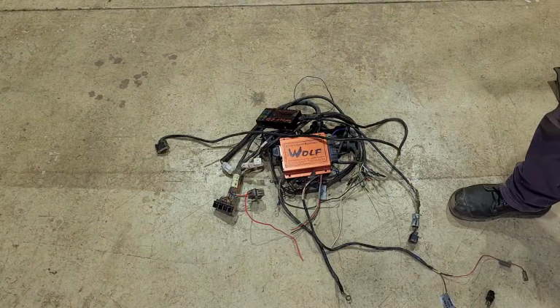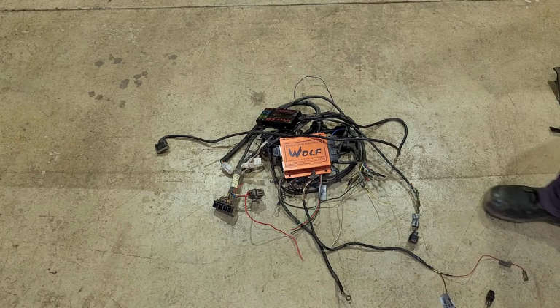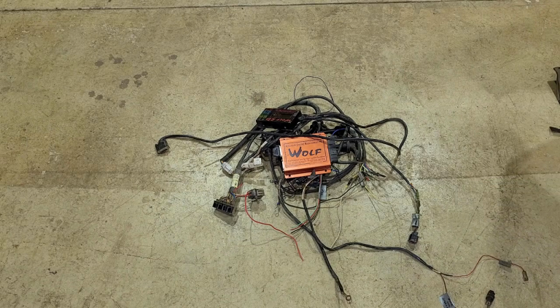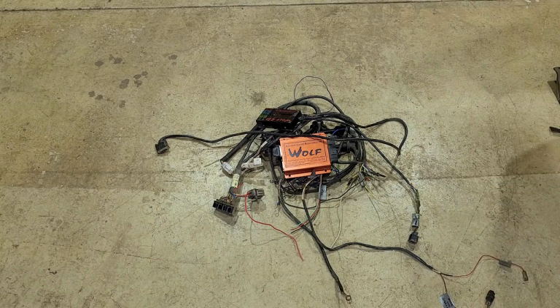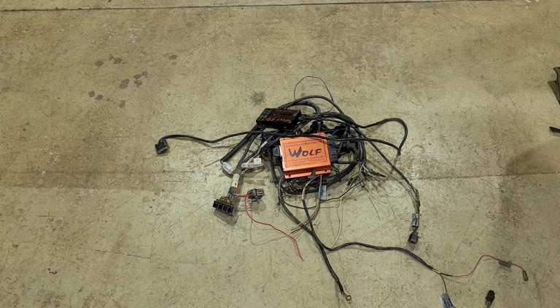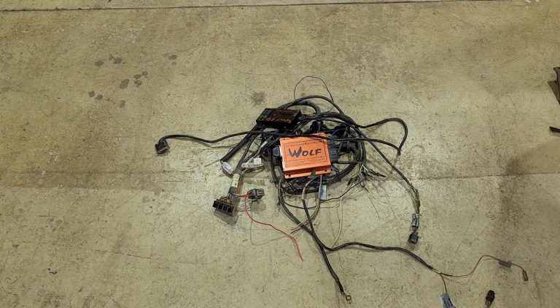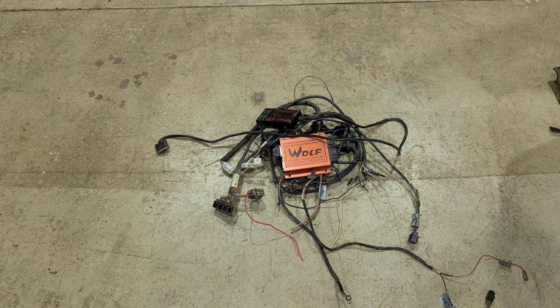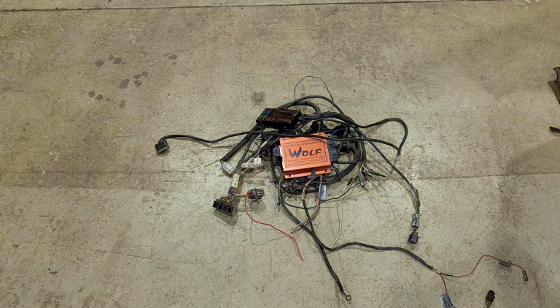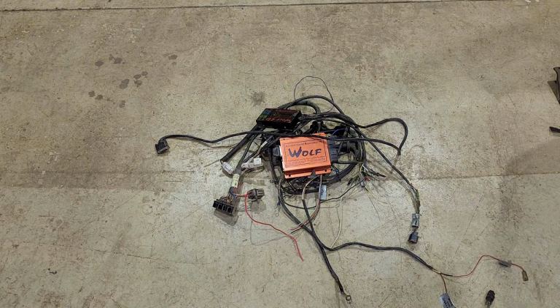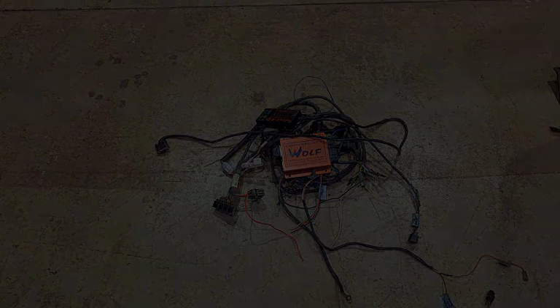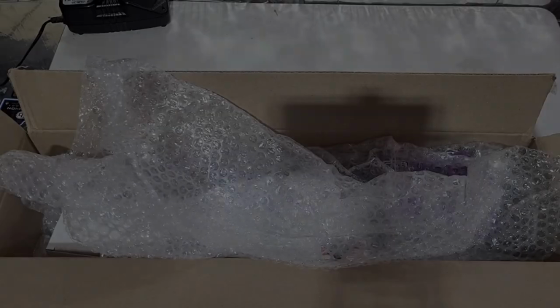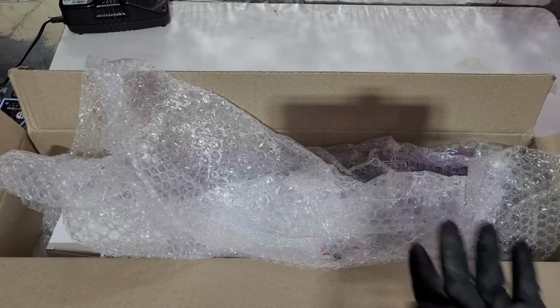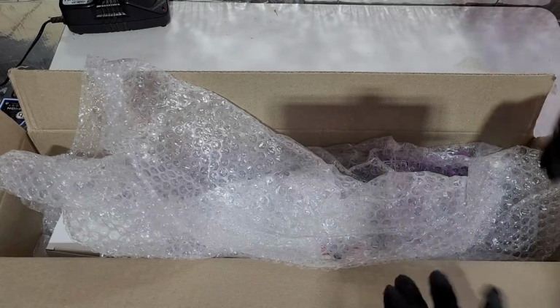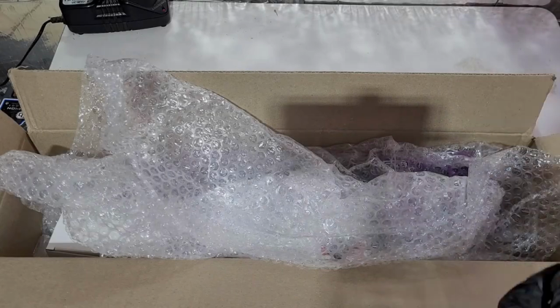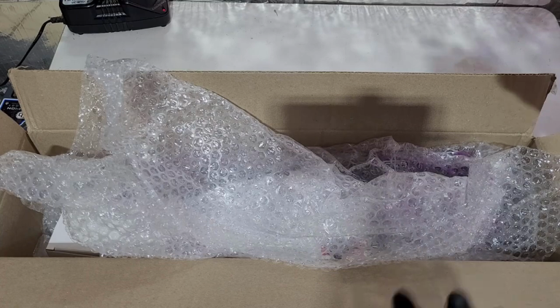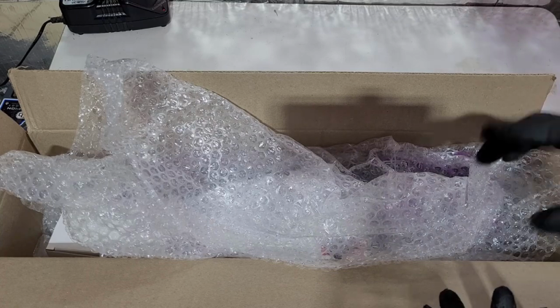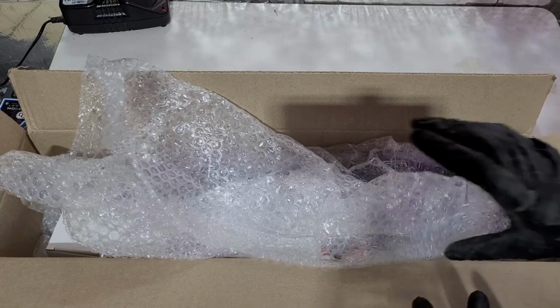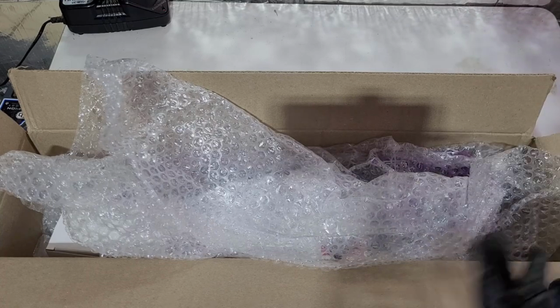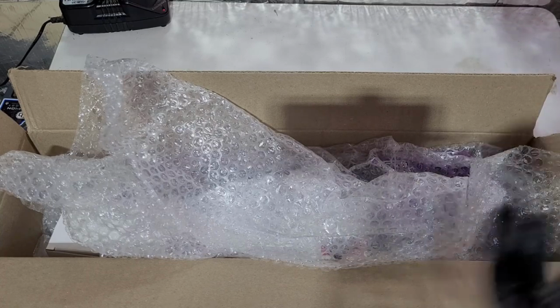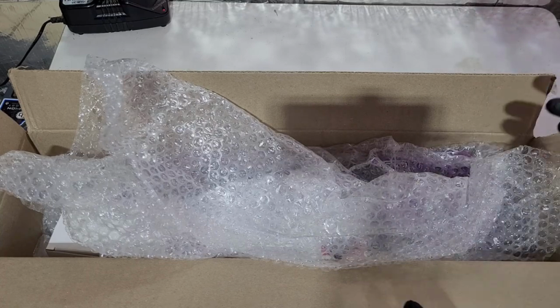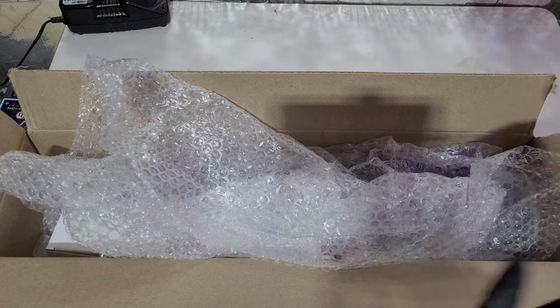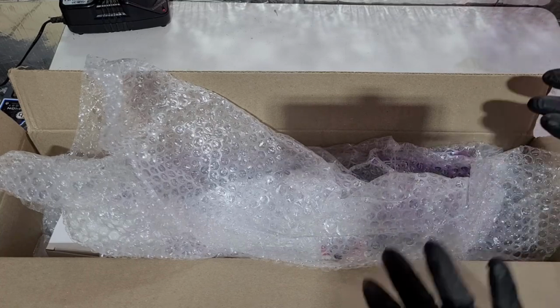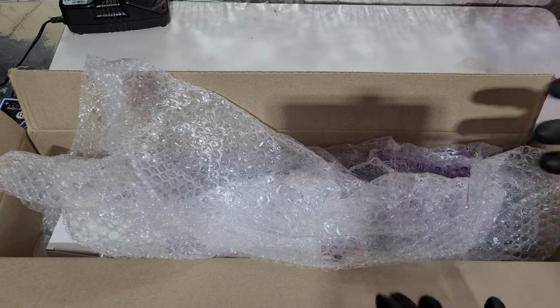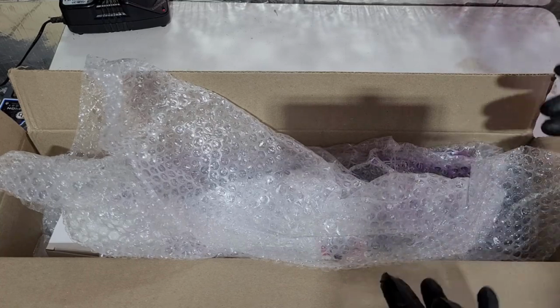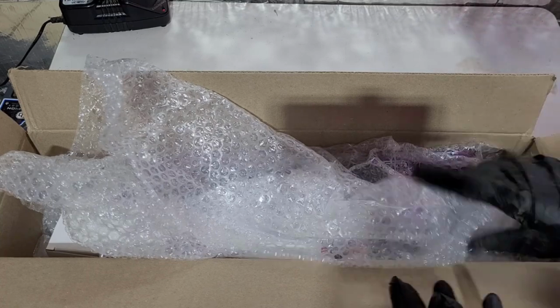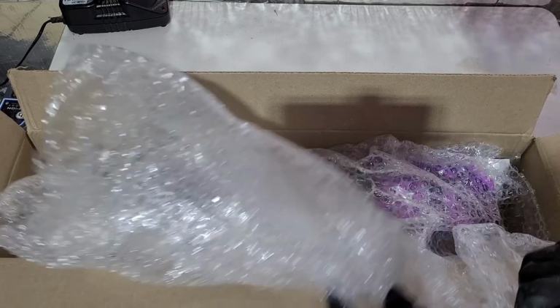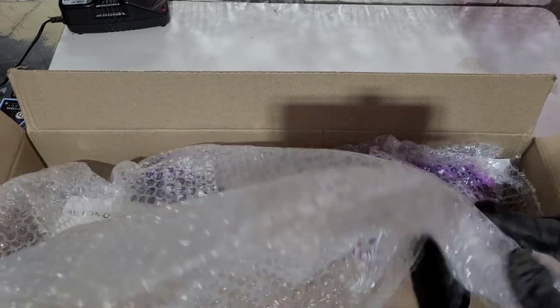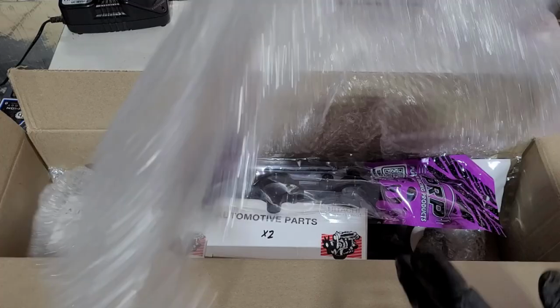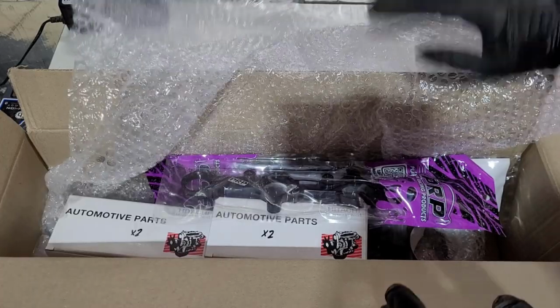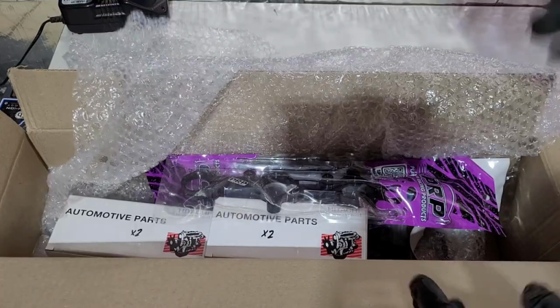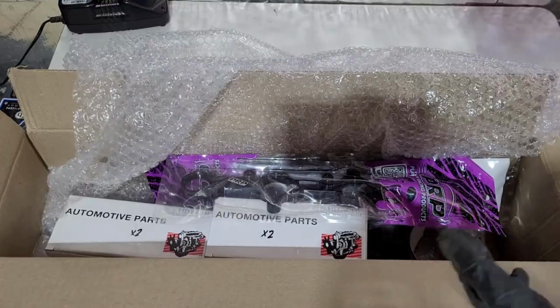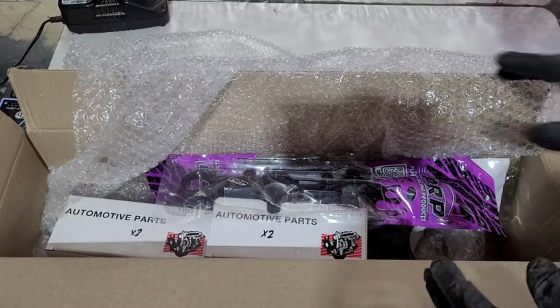All that wiring is out of the car. We've seen what we're taking out of the car, so now let's have a look at what we're actually going to start putting into it — unboxing video, let's have a look.